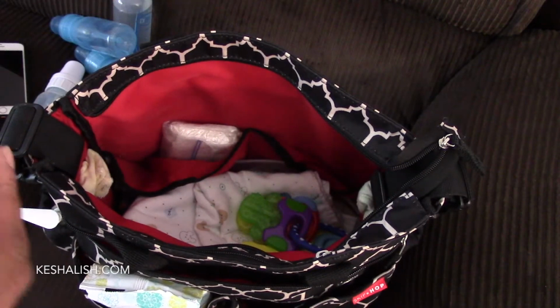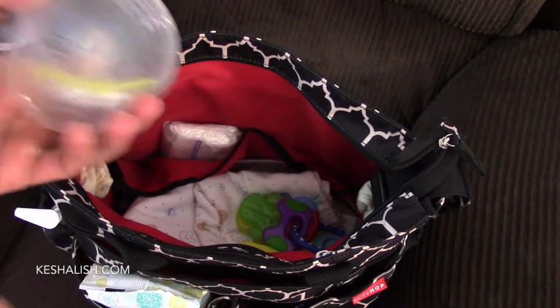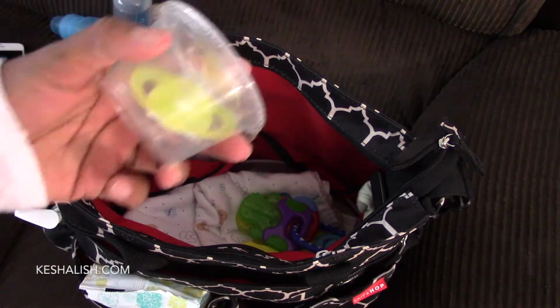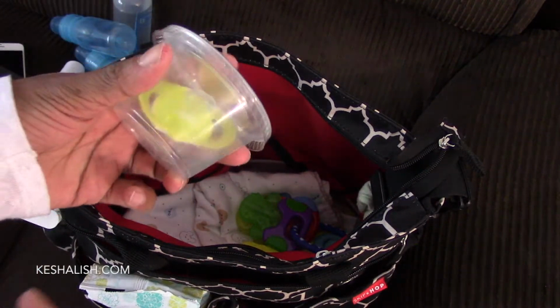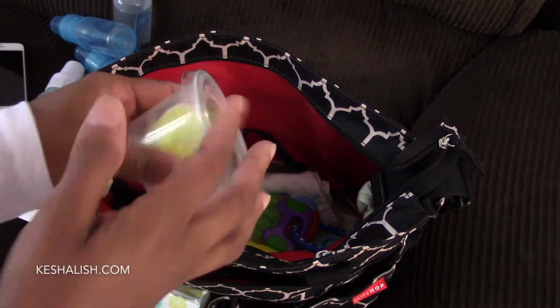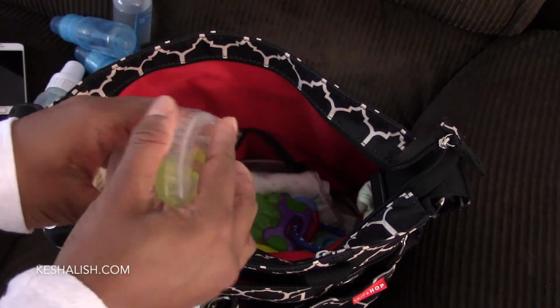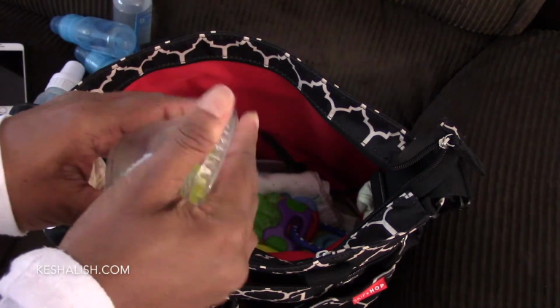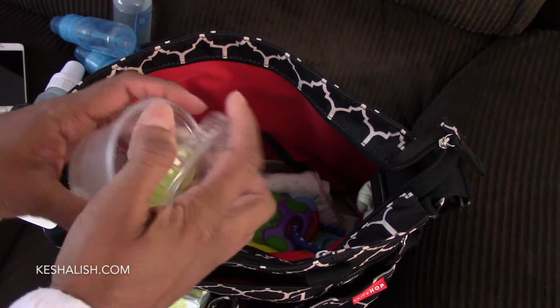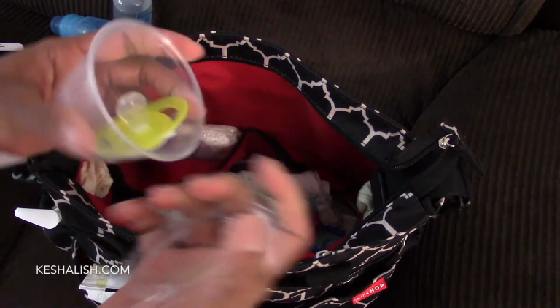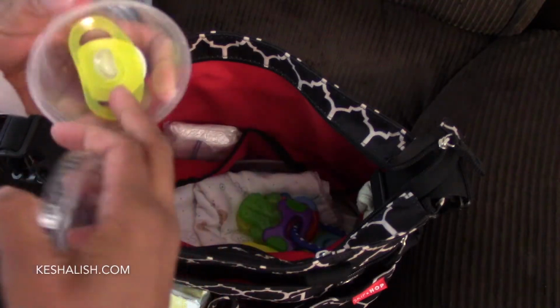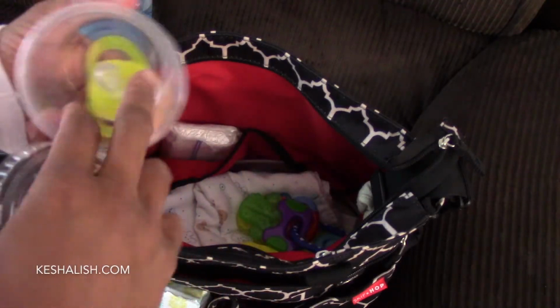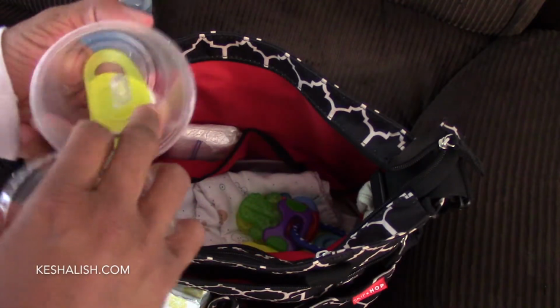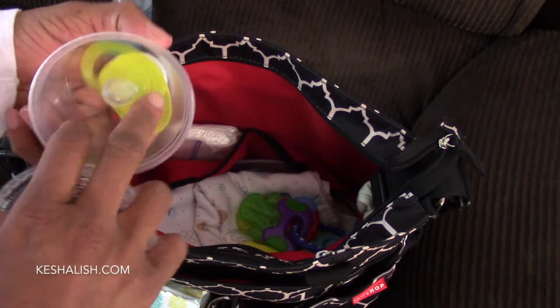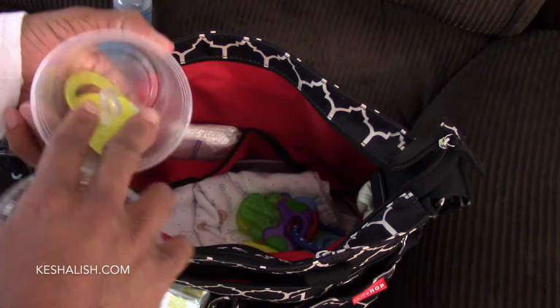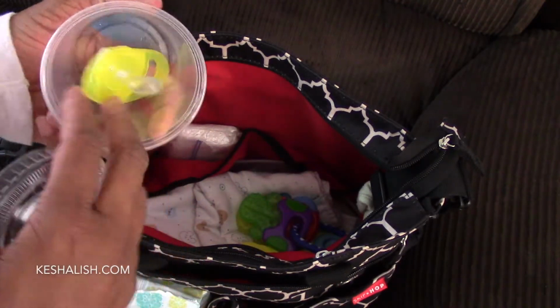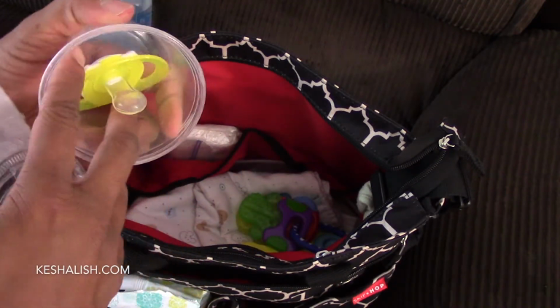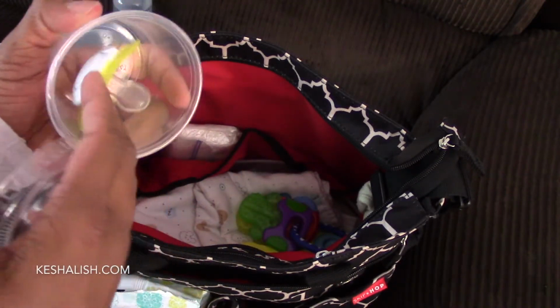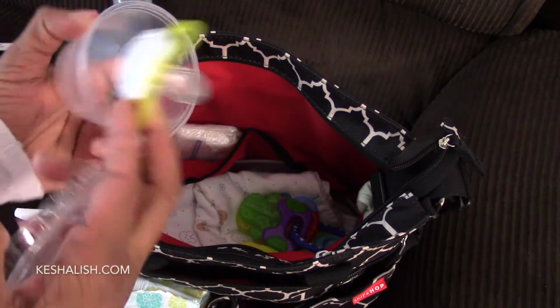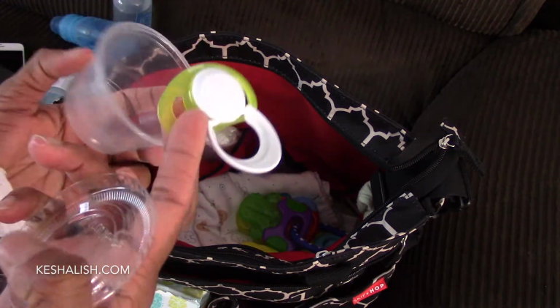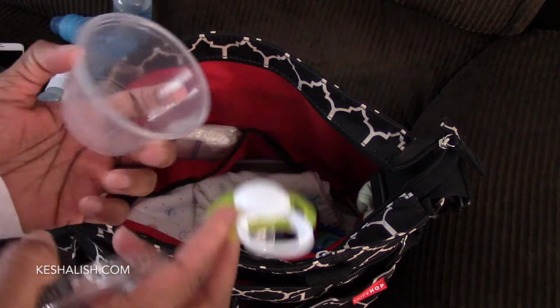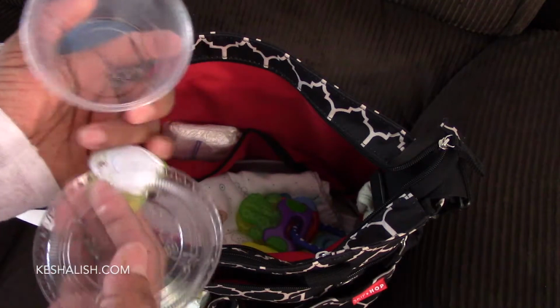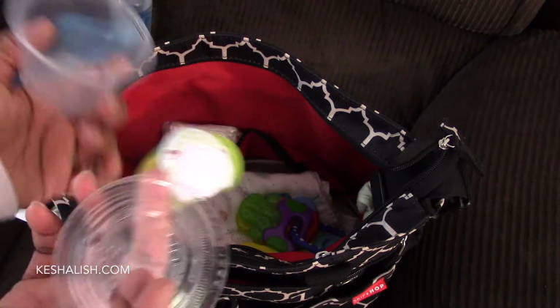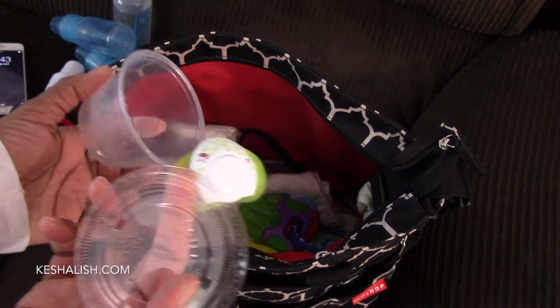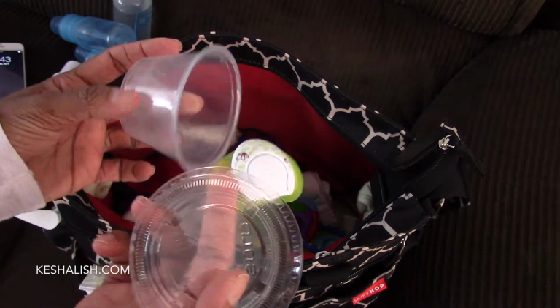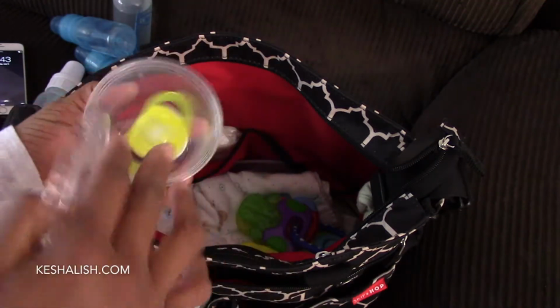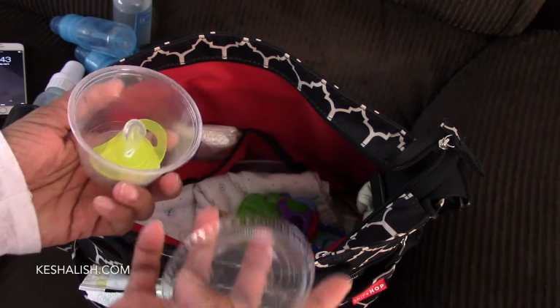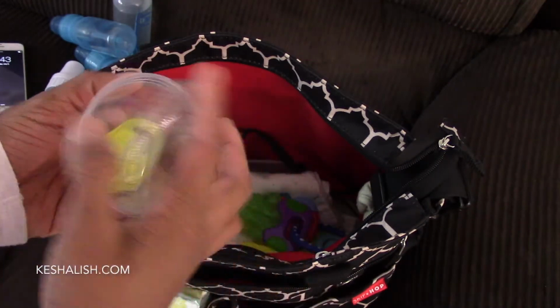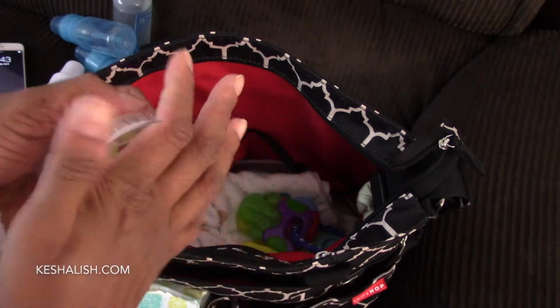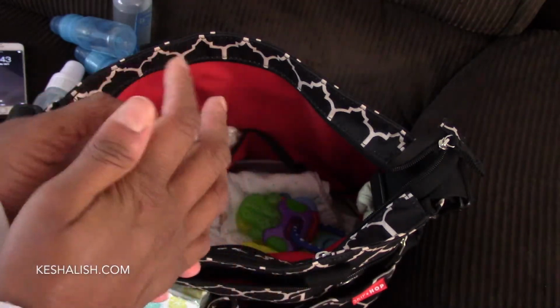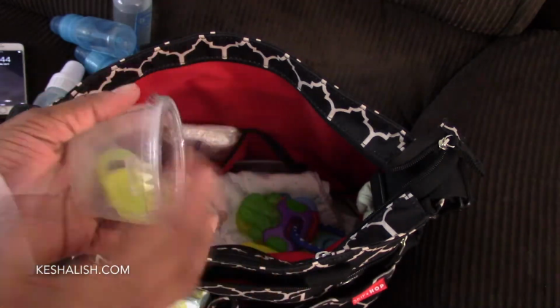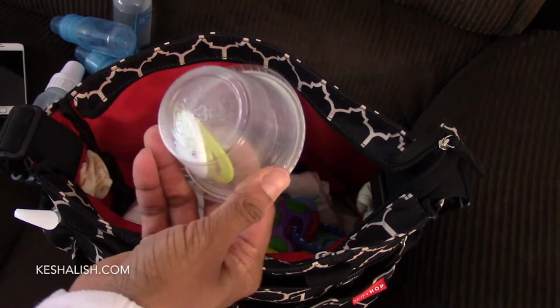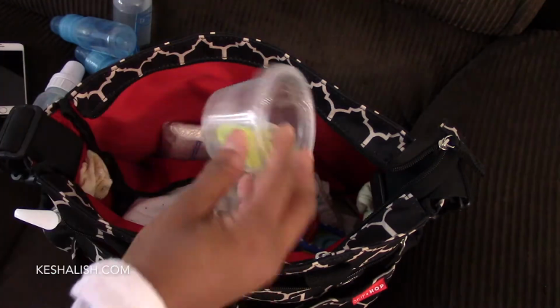And a pacifier — only one of my babies likes to use this — and I keep it in this disposable plastic container. It's so easy to carry and keeps the pacifier from getting dirty. There it goes.